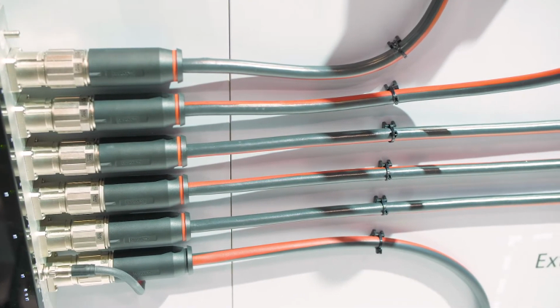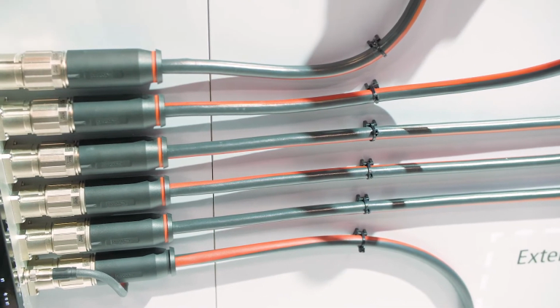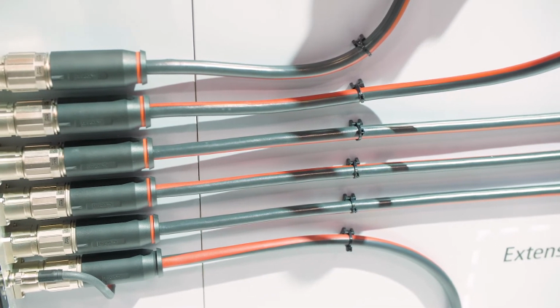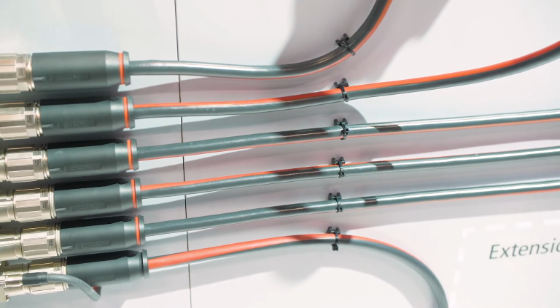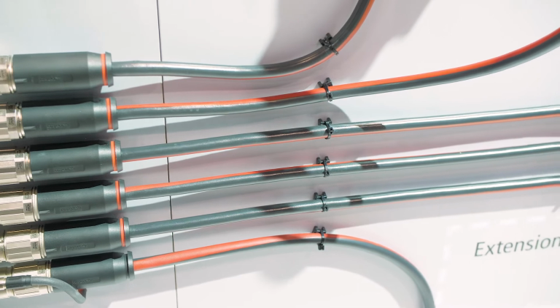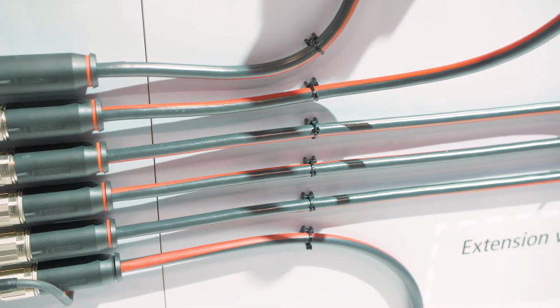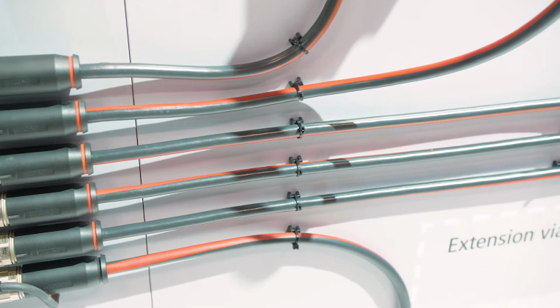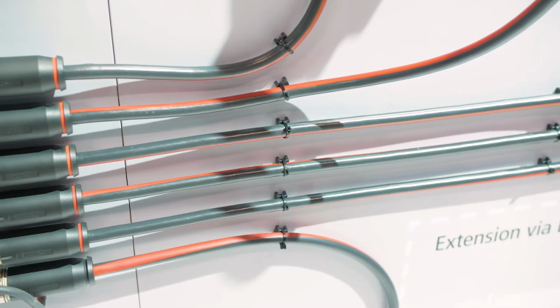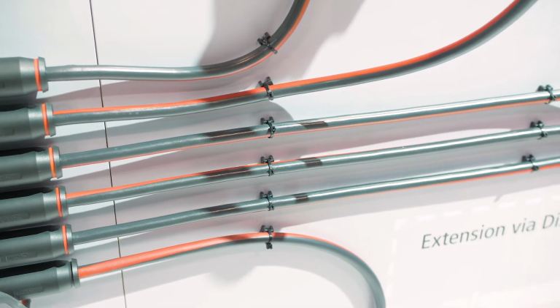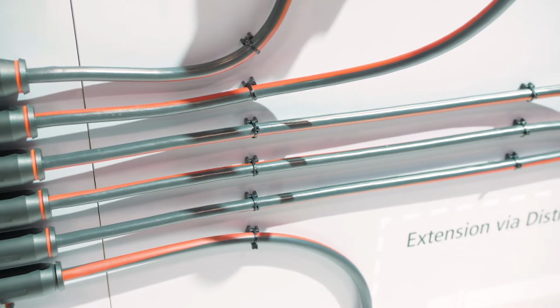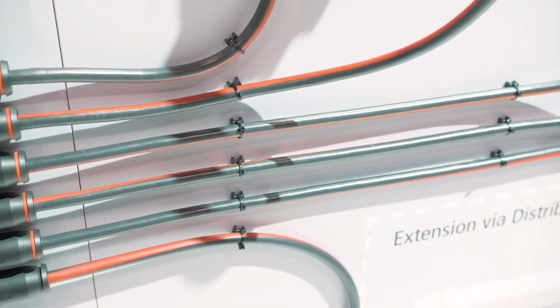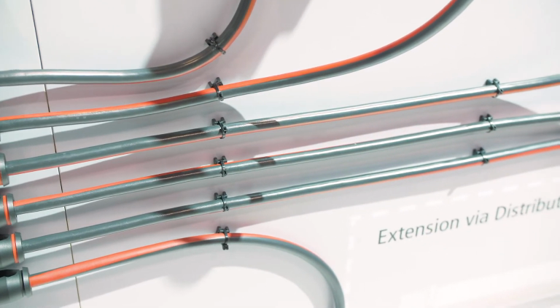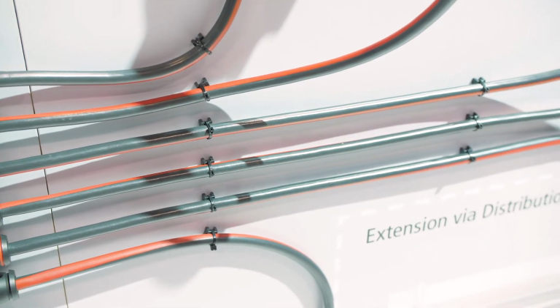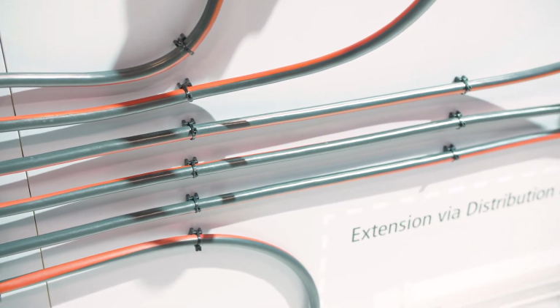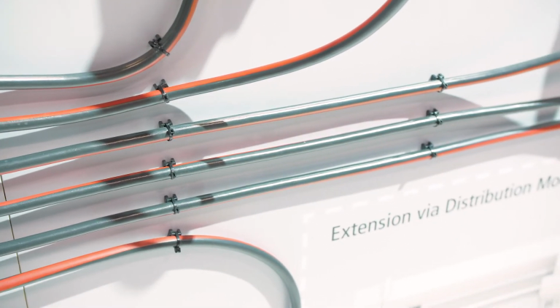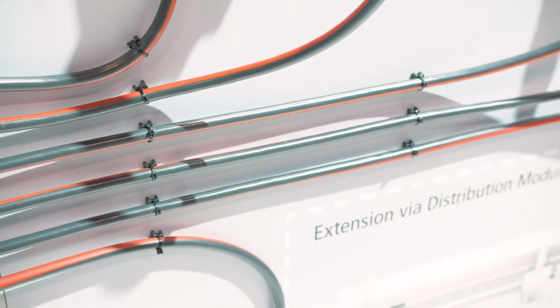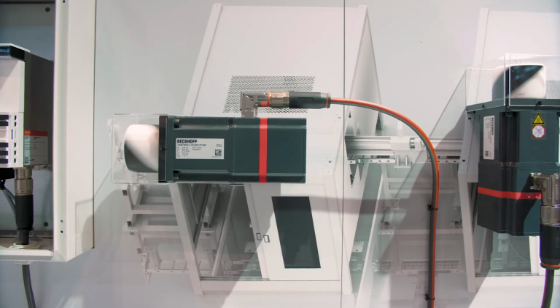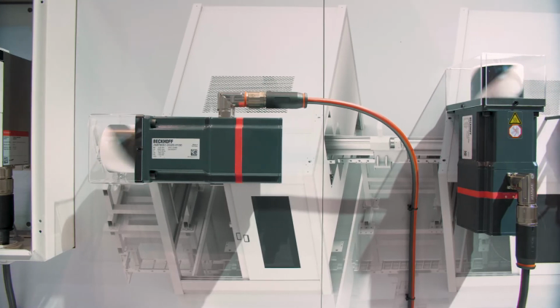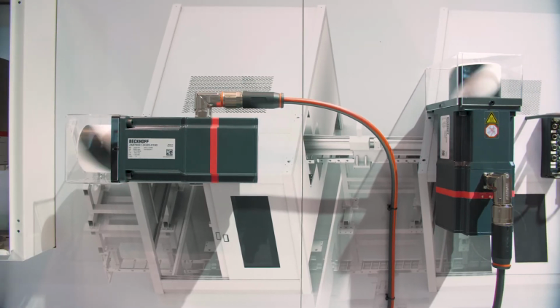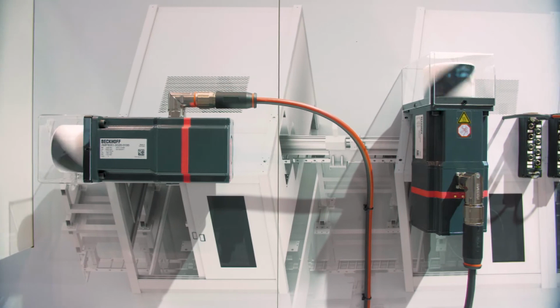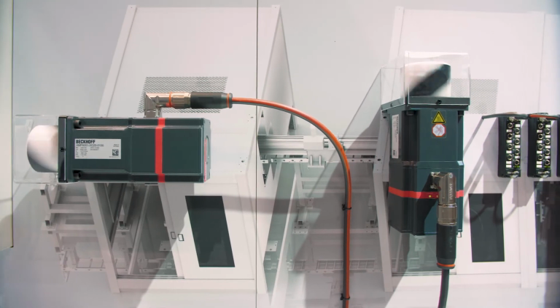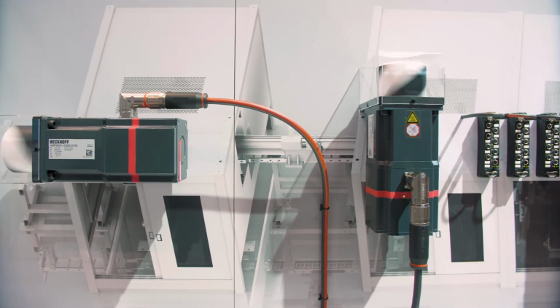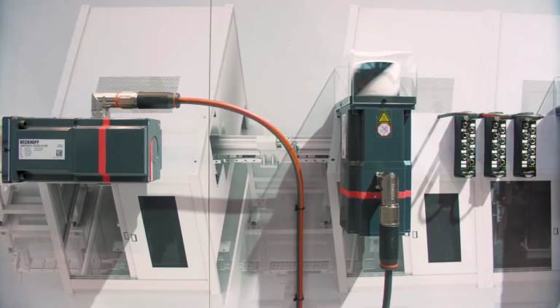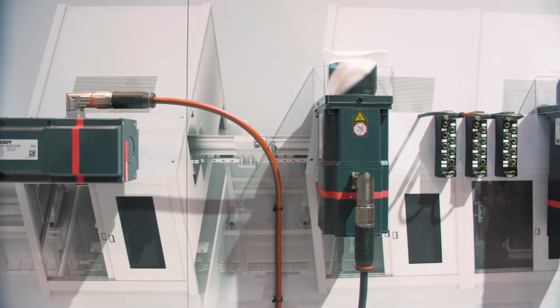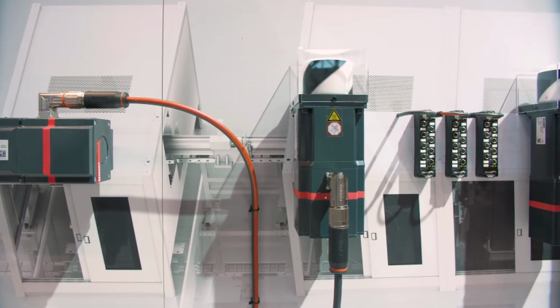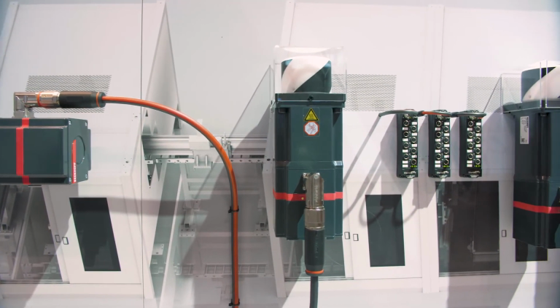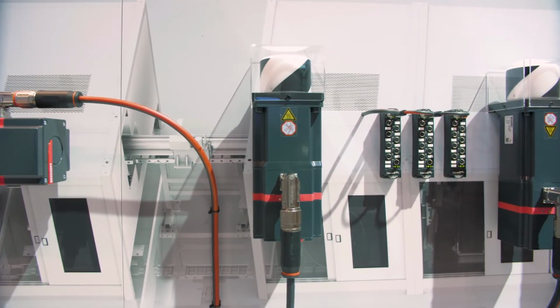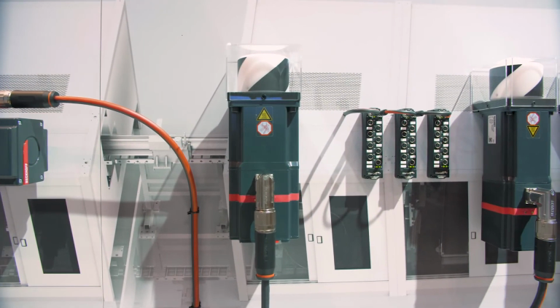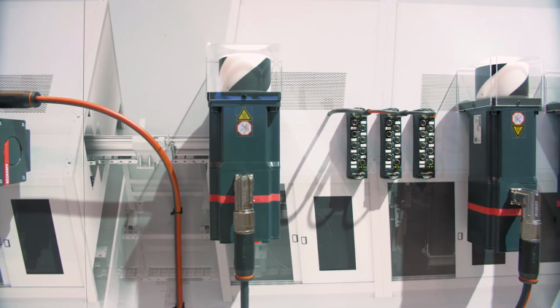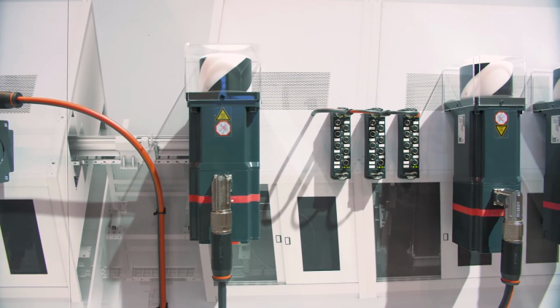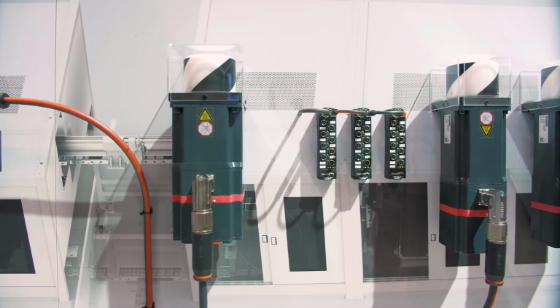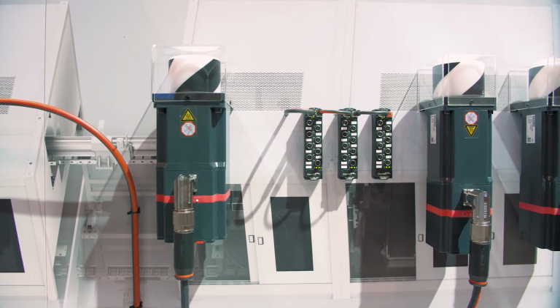With this technology you can also take a distribution module and bring it down to another distribution module, which is a completely cabinetless design for machine extensions.